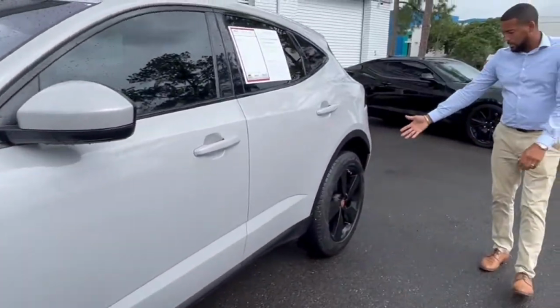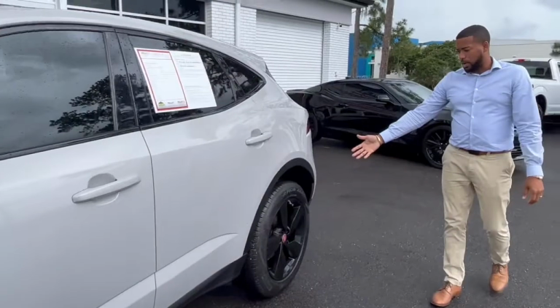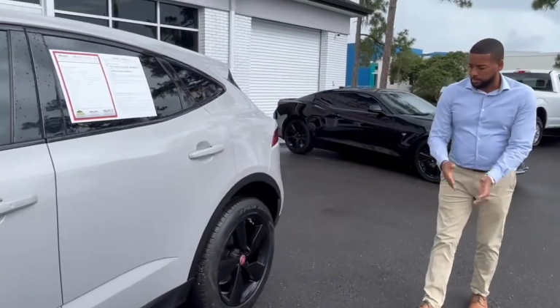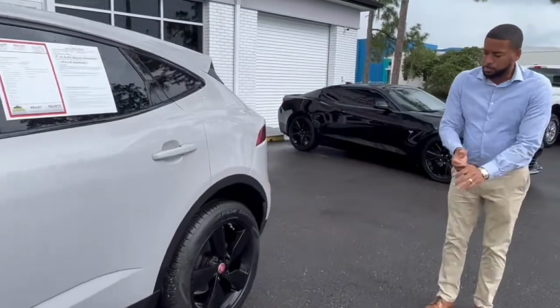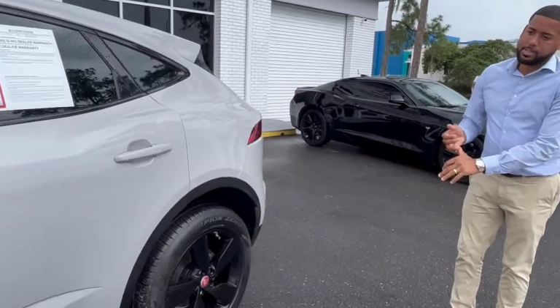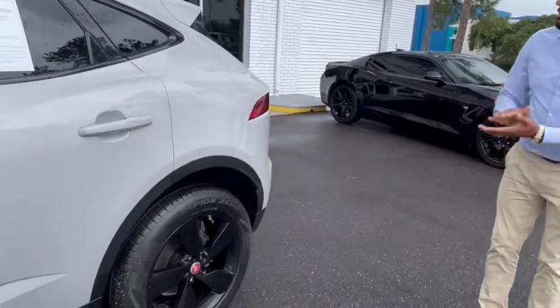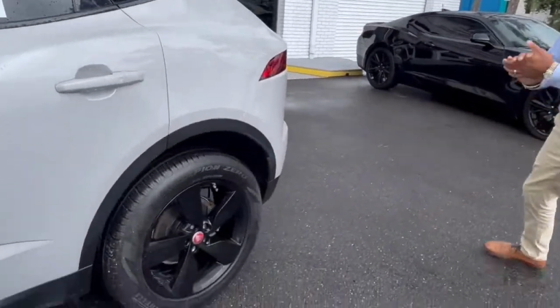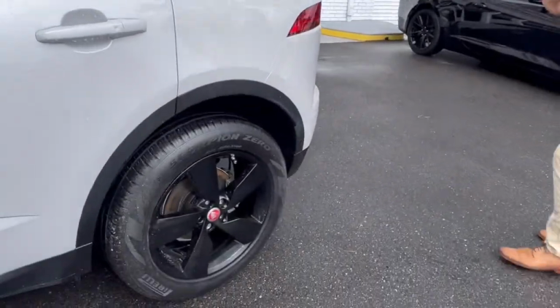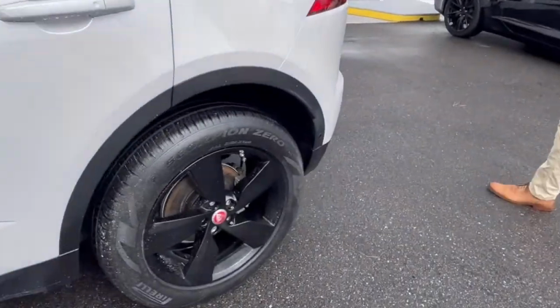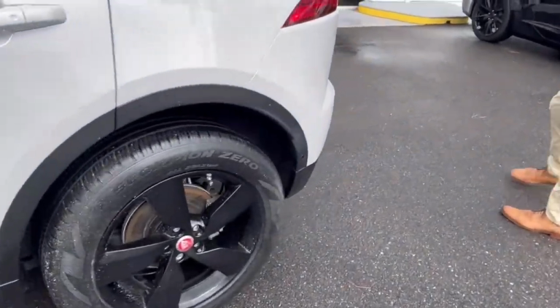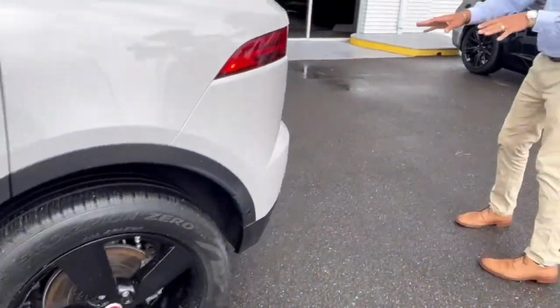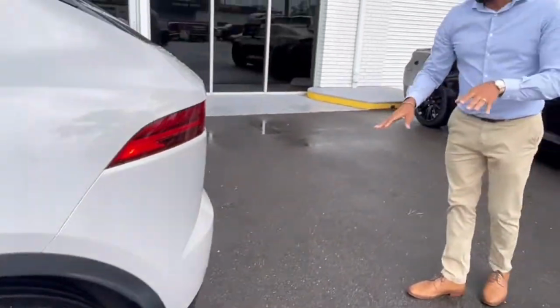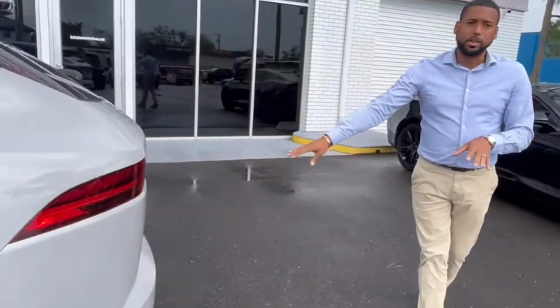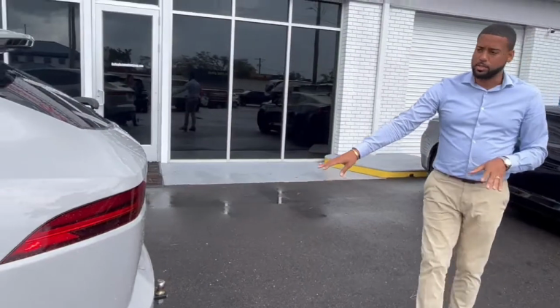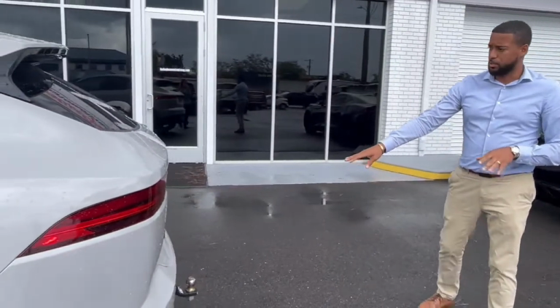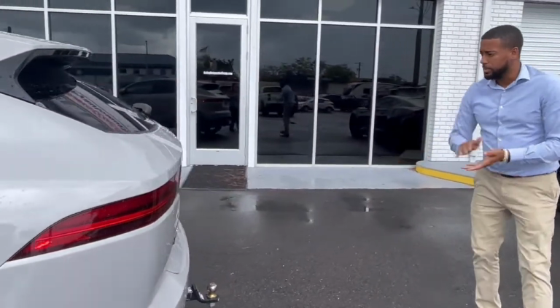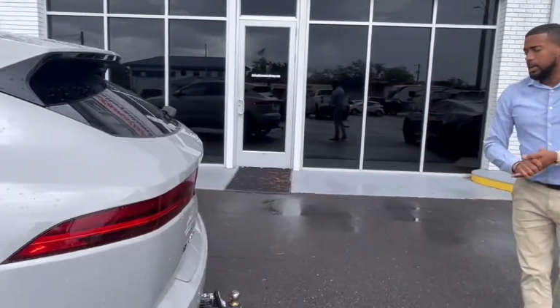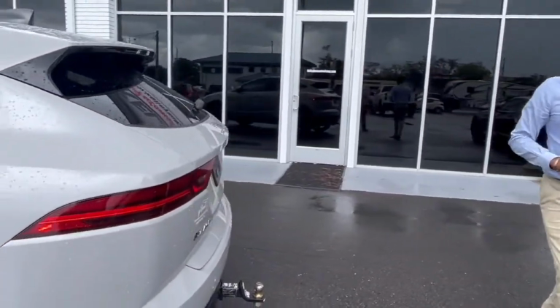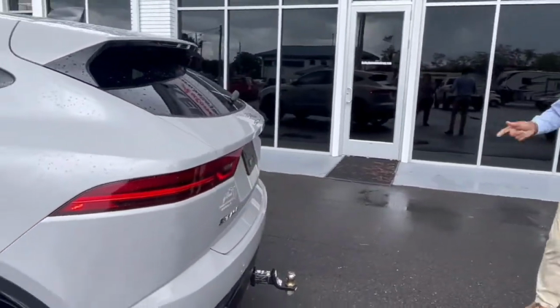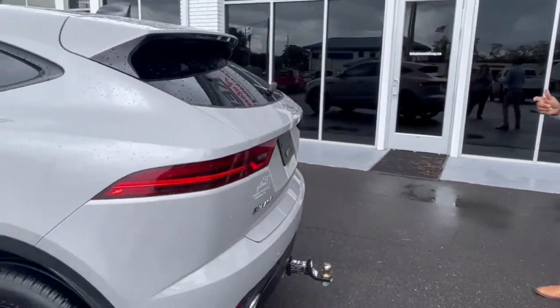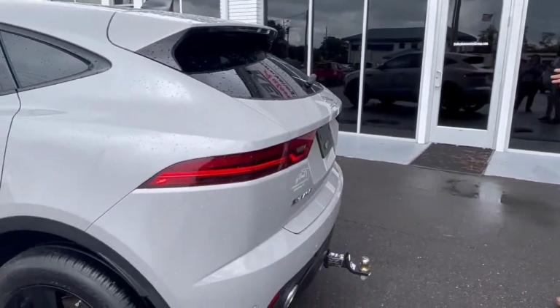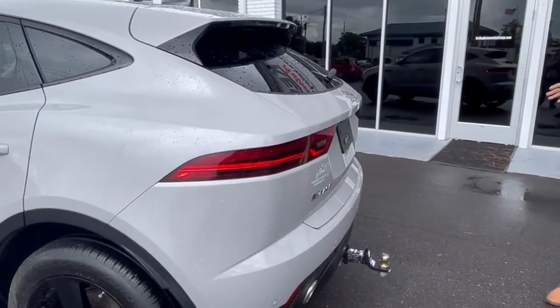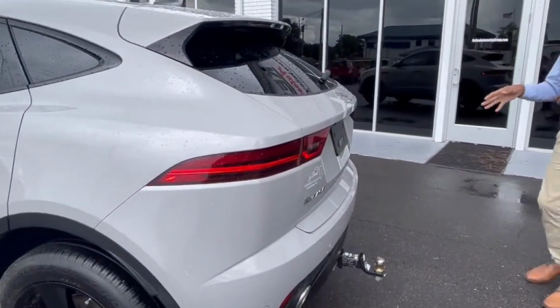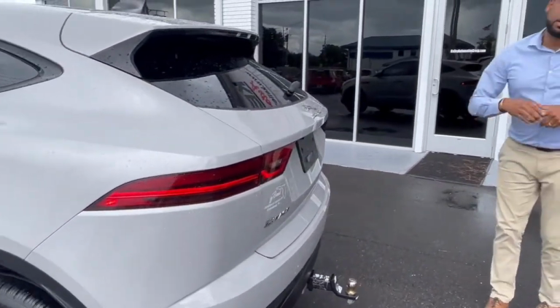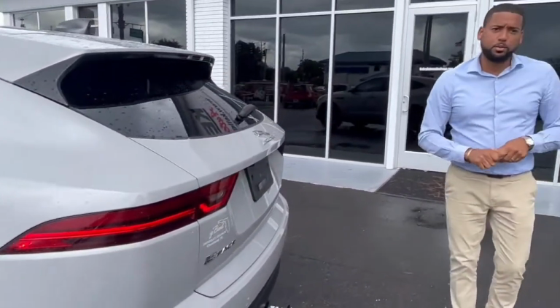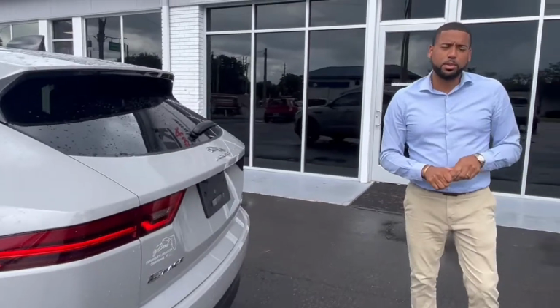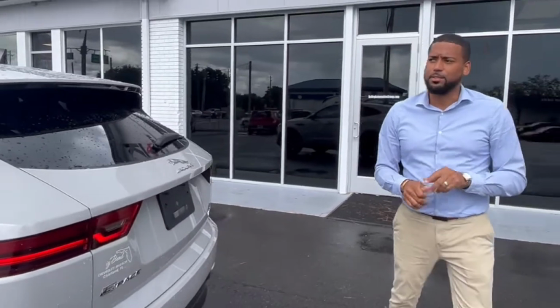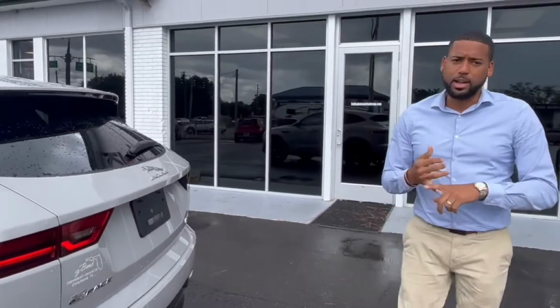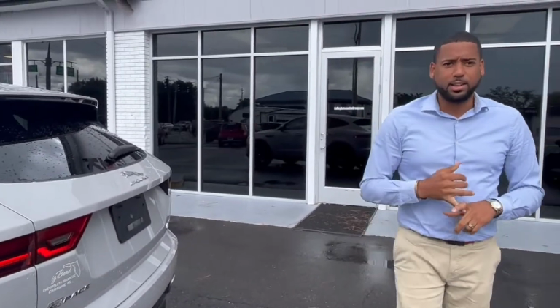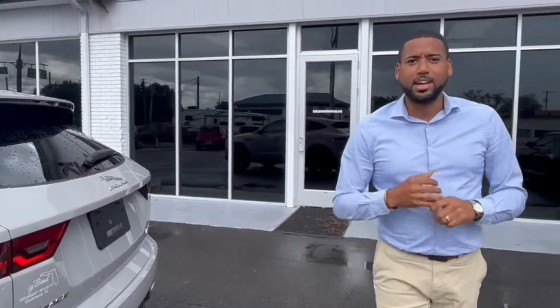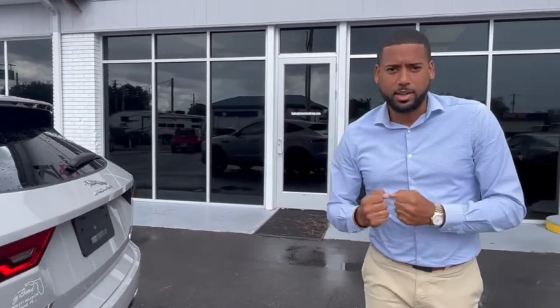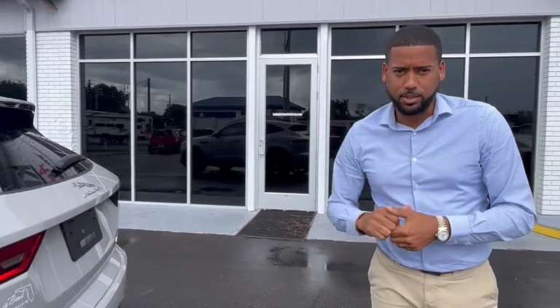This is wrapped in some beautiful Pirelli tires. This one does have the tow package, which we're throwing in the receiver as well. It's a P250 all-wheel drive, so what's nice with this being all-wheel drive — in rain or anything like that — you always have some capability.